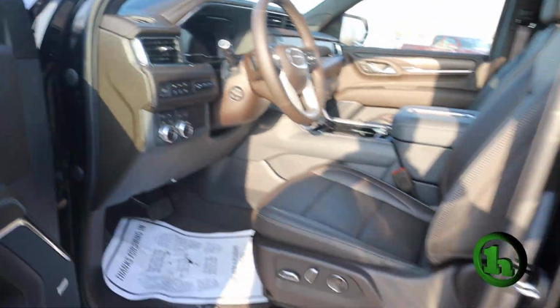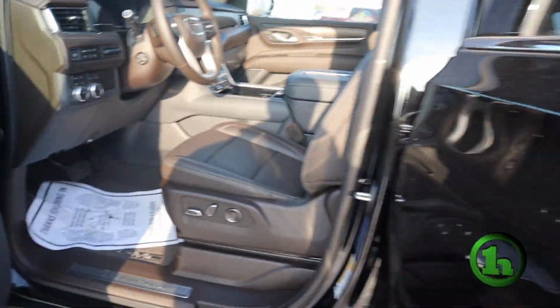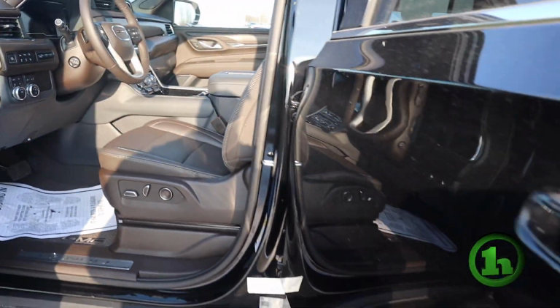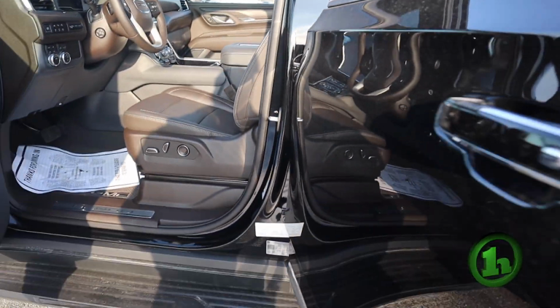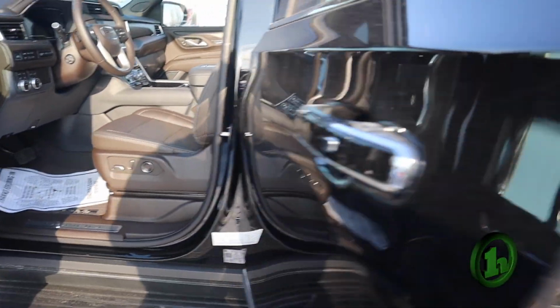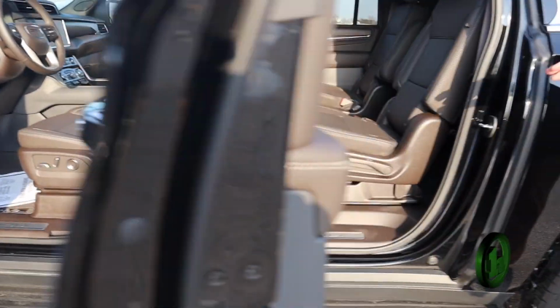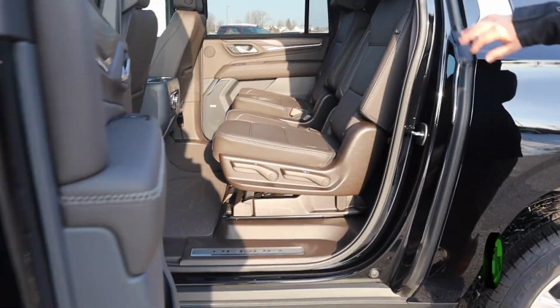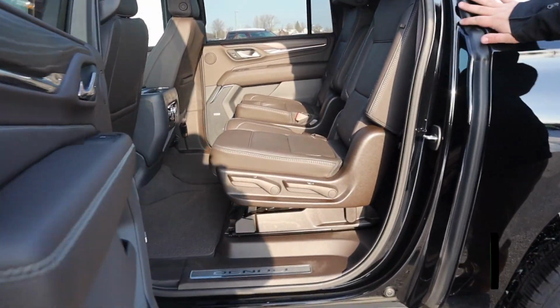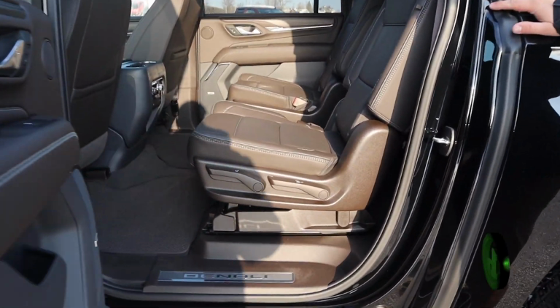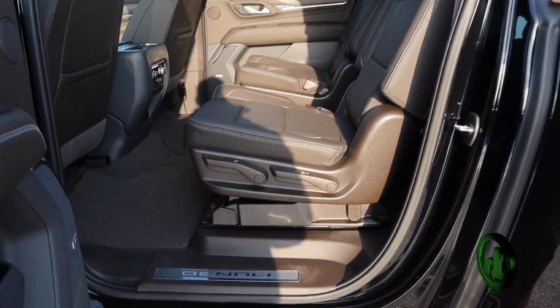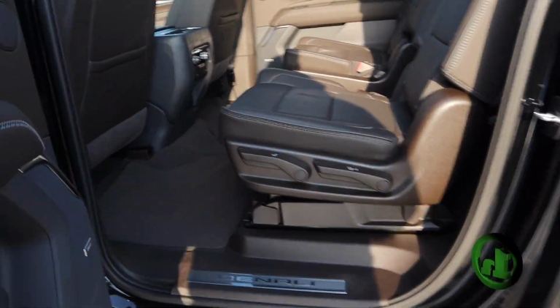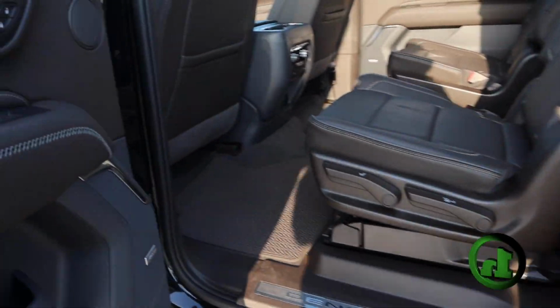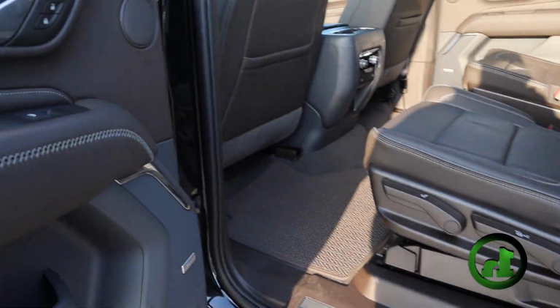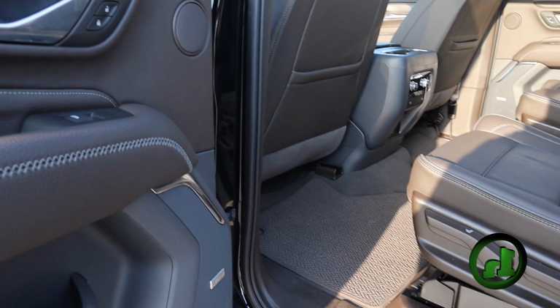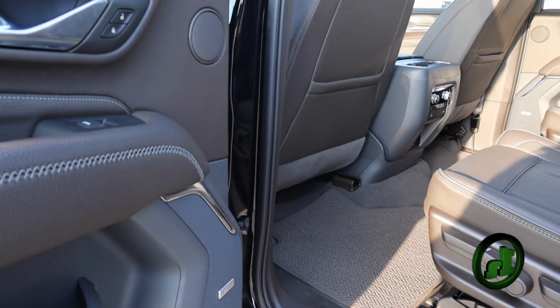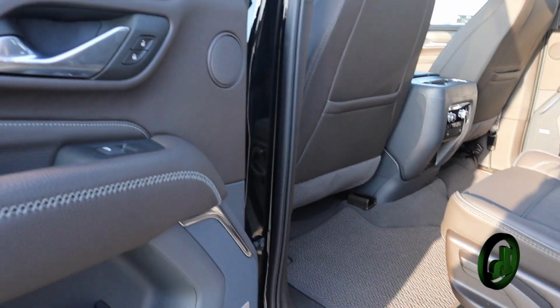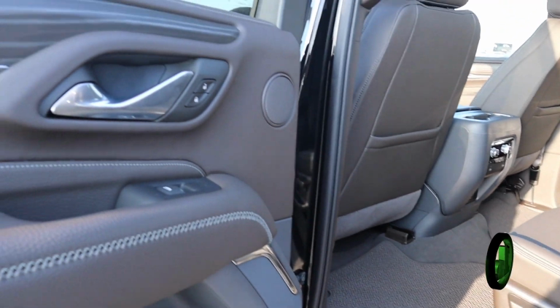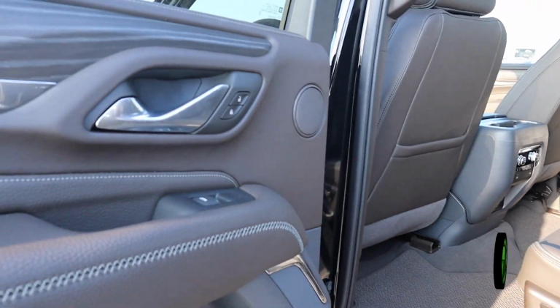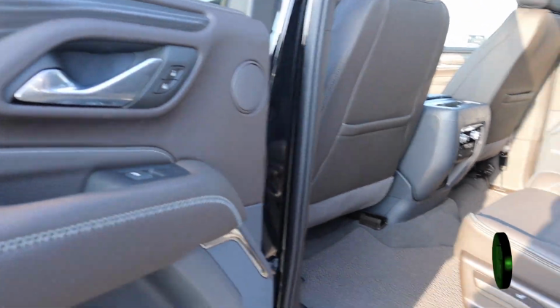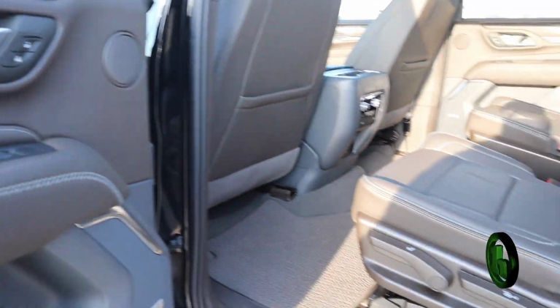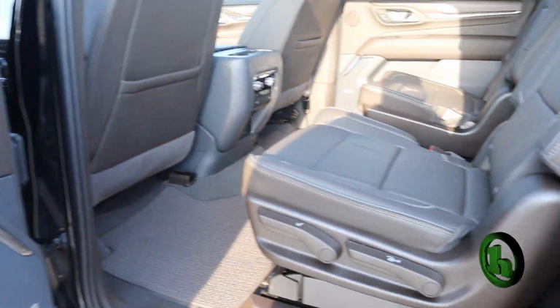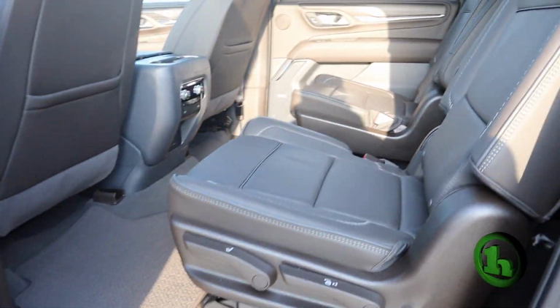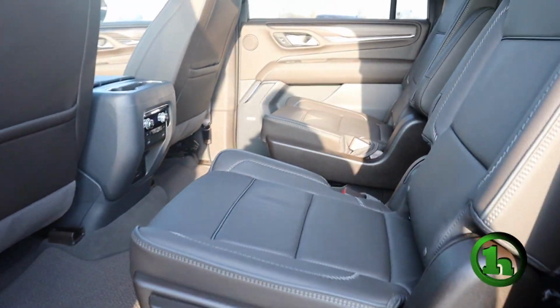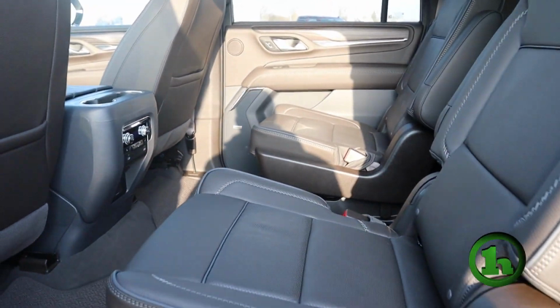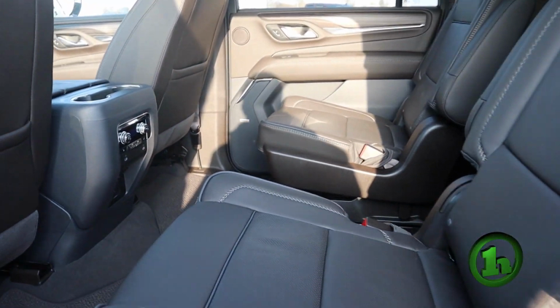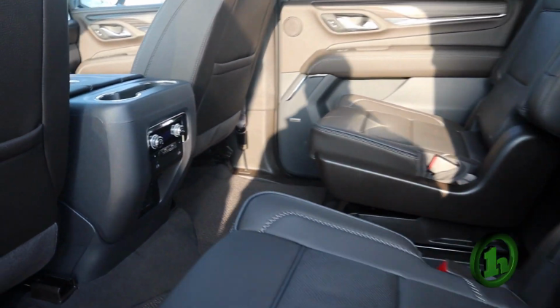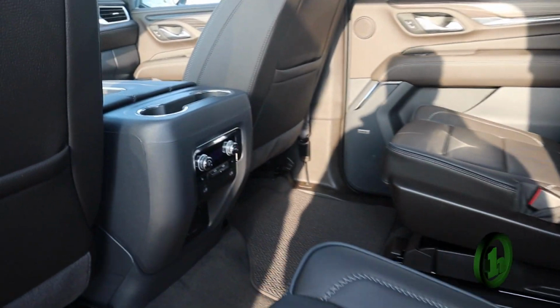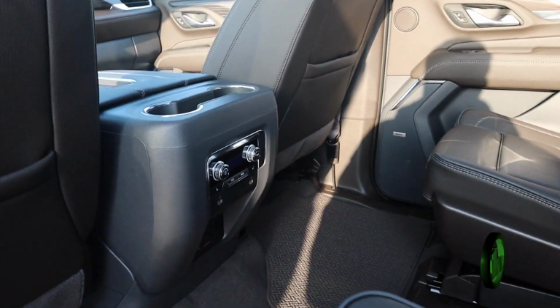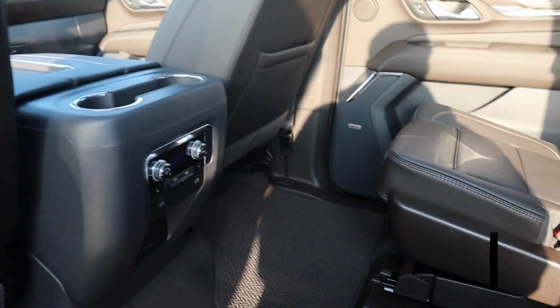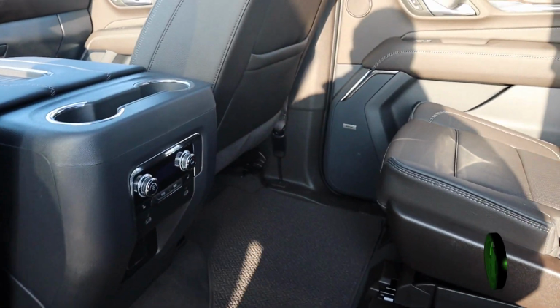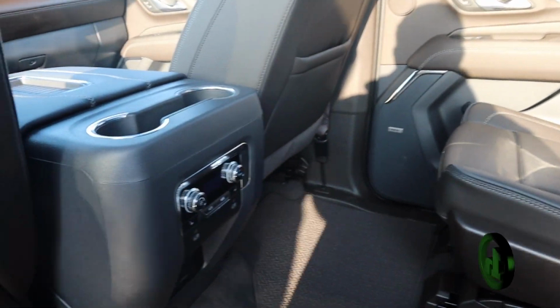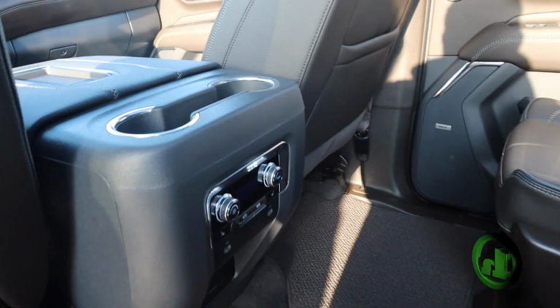And then in the back here, you have the captain's chairs — highly desirable. And then you have heated seats in the back as well with those climate controls.